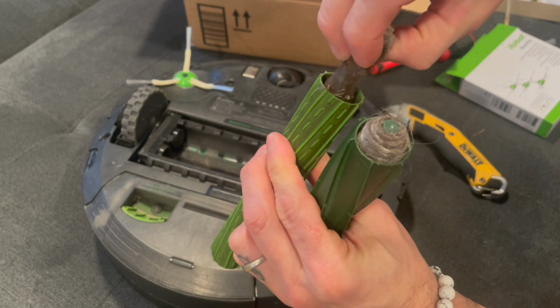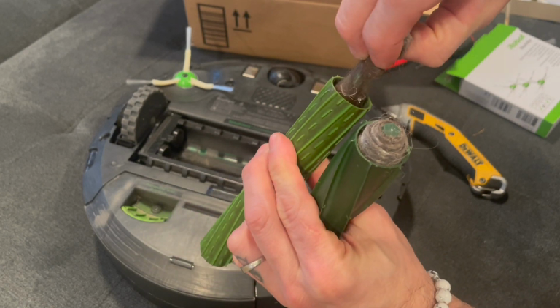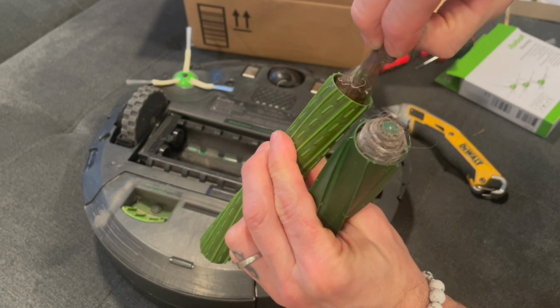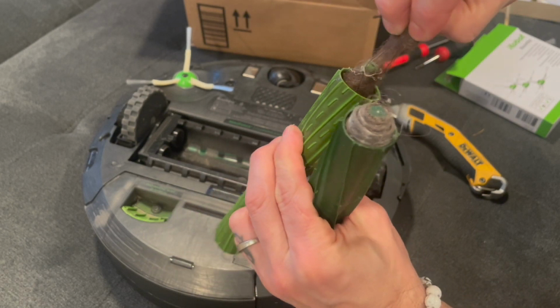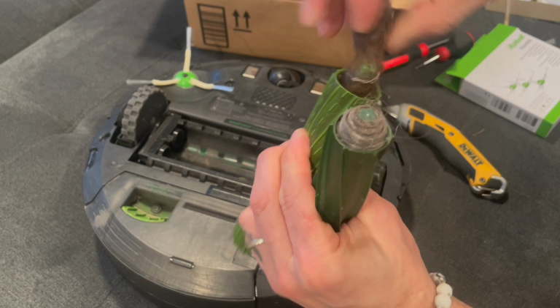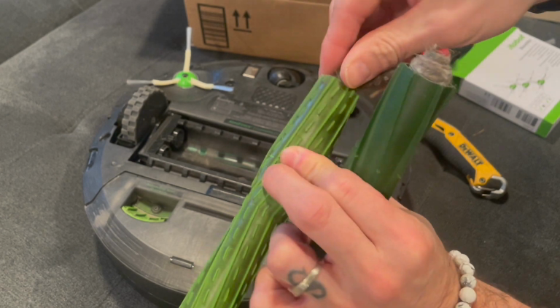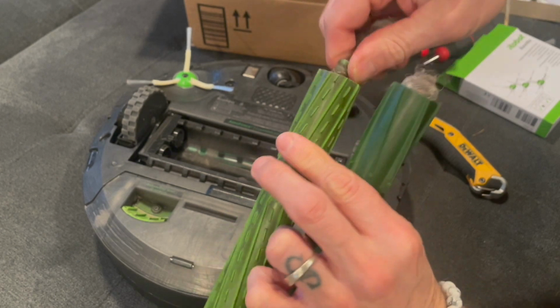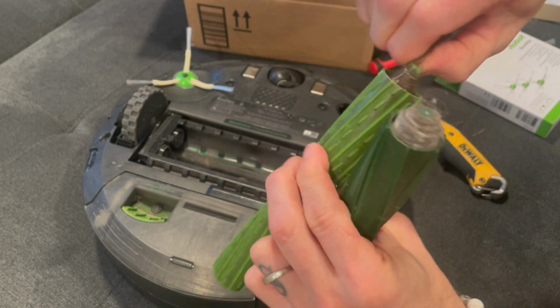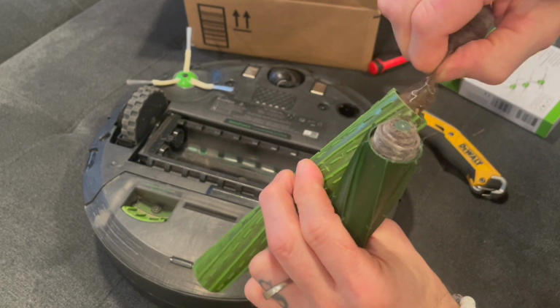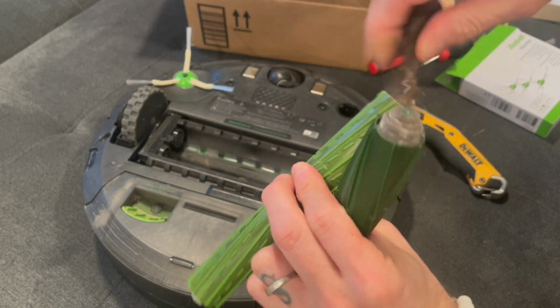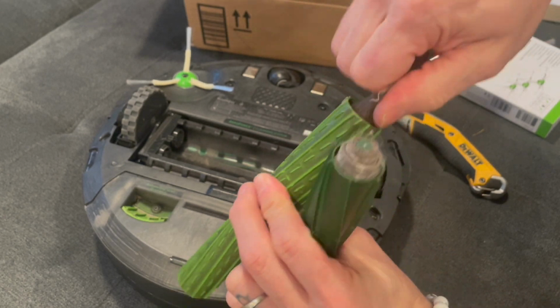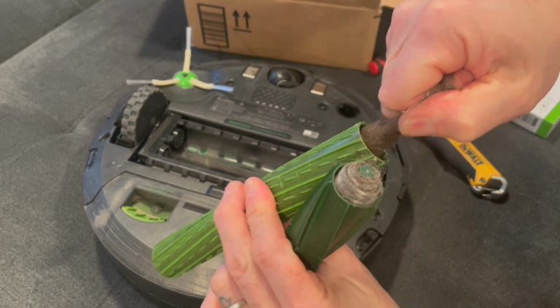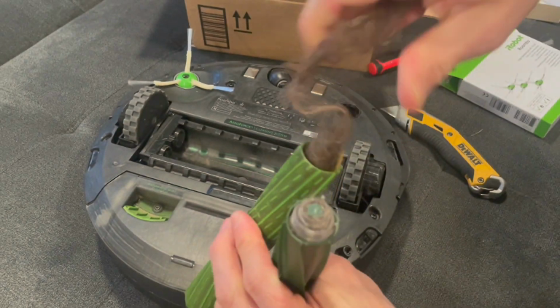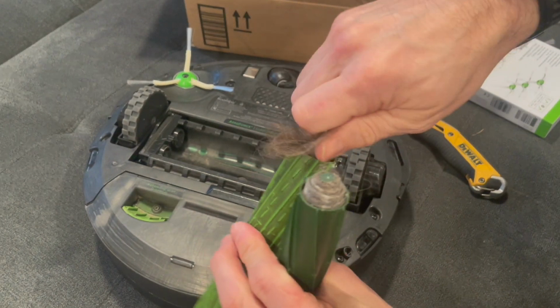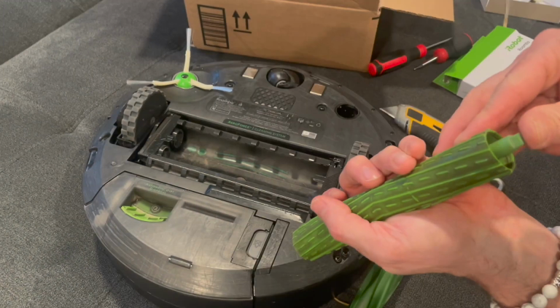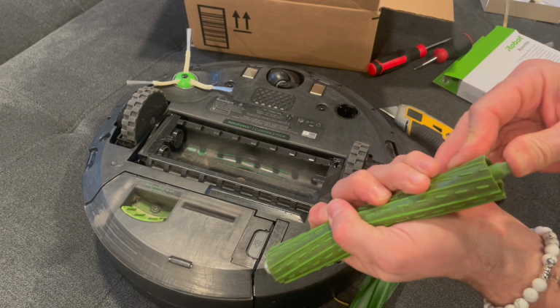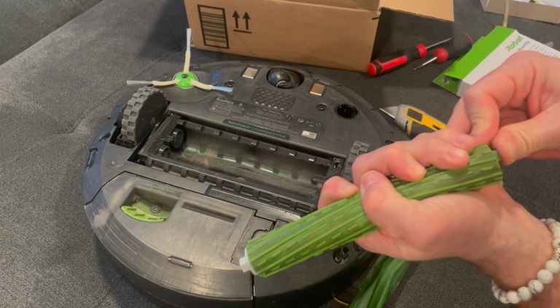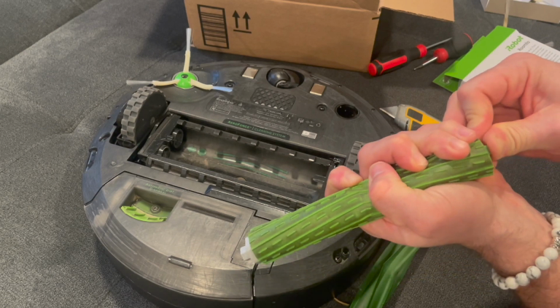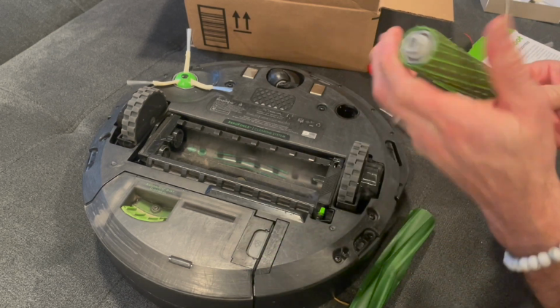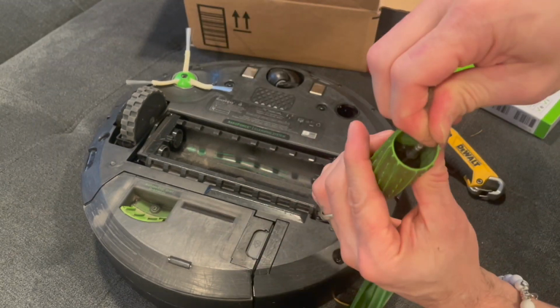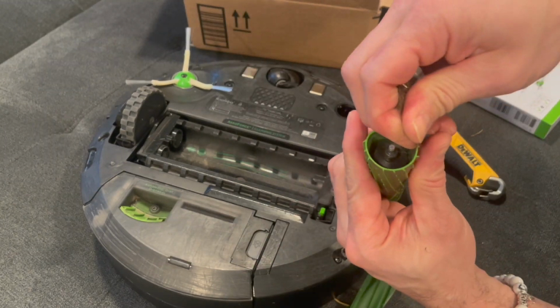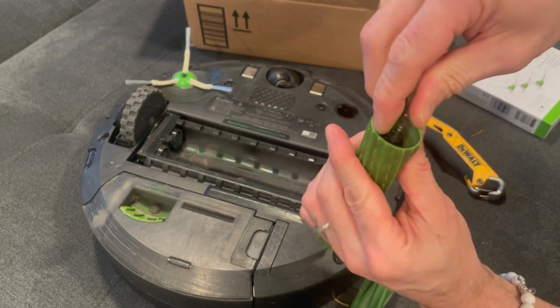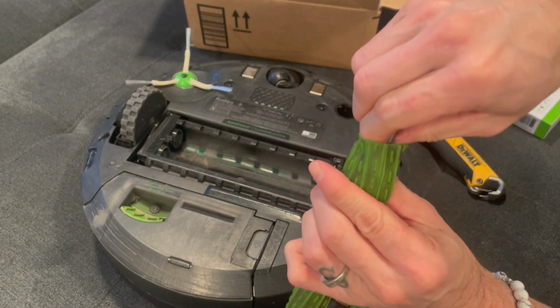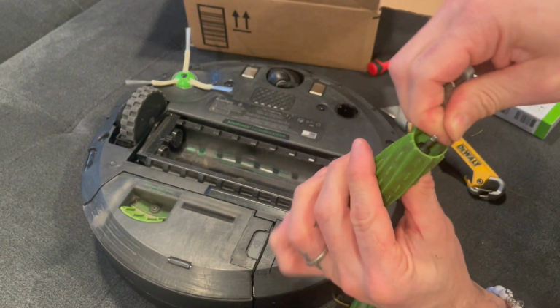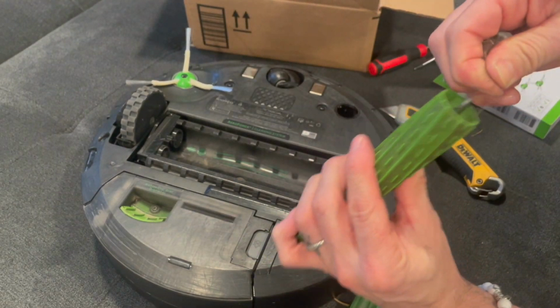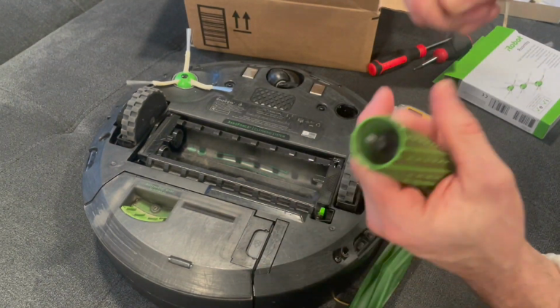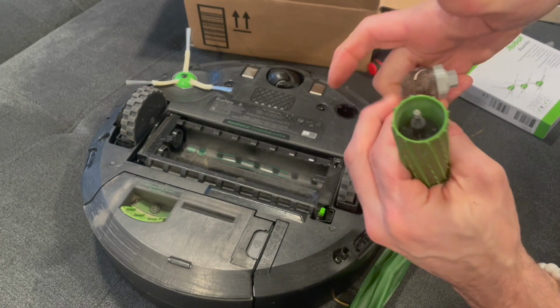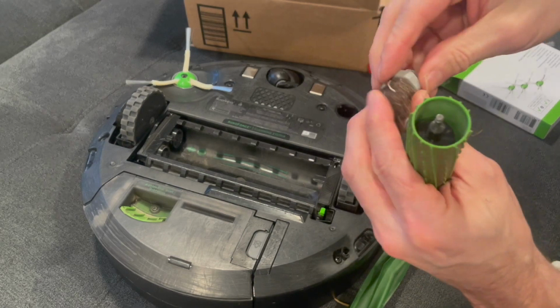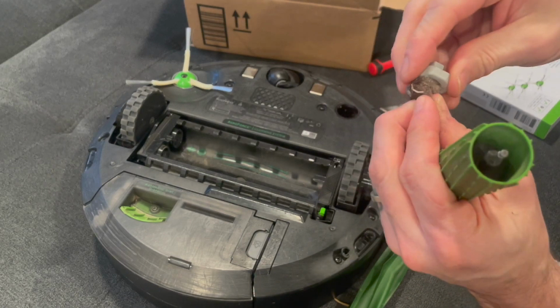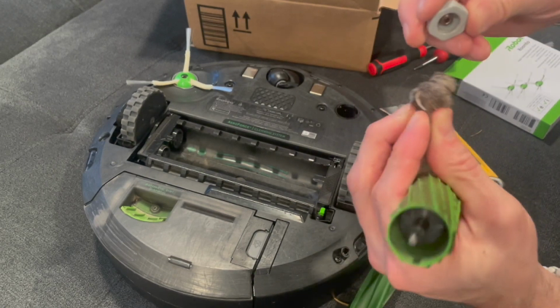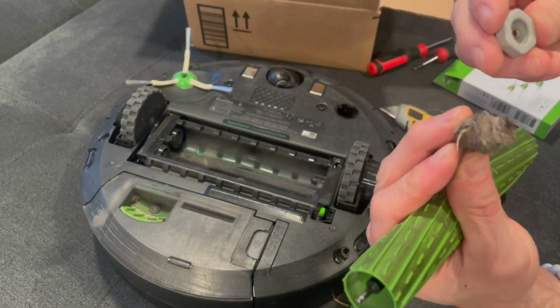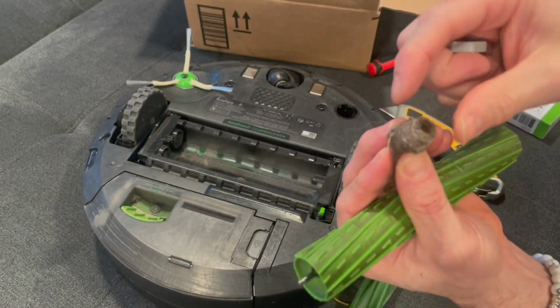You can take these tubes and pull out the centerpiece or push in on it — it is most likely going to be clogged with hair and other types of debris. You will want to be fairly careful when pushing and pulling these centerpieces for these rollers.